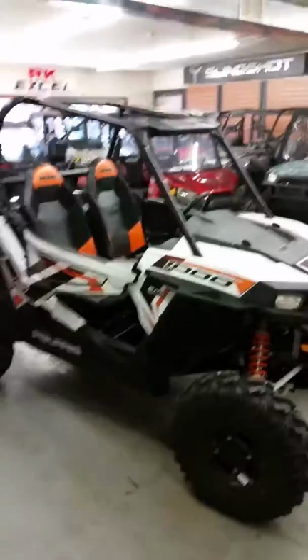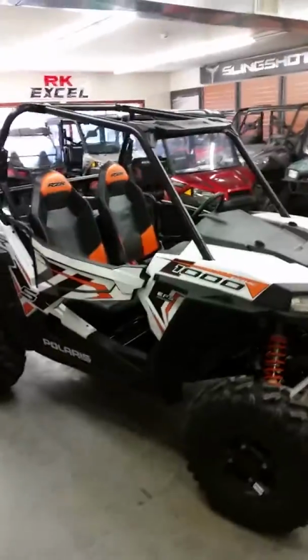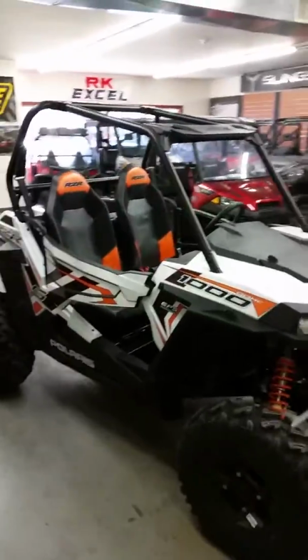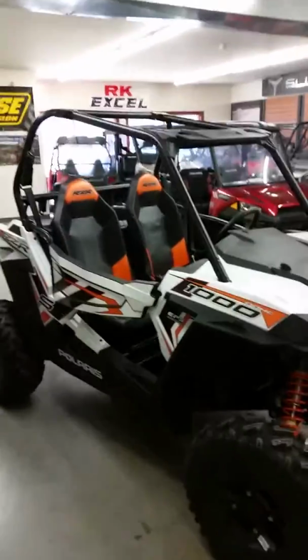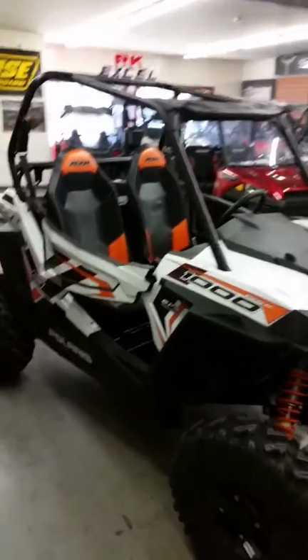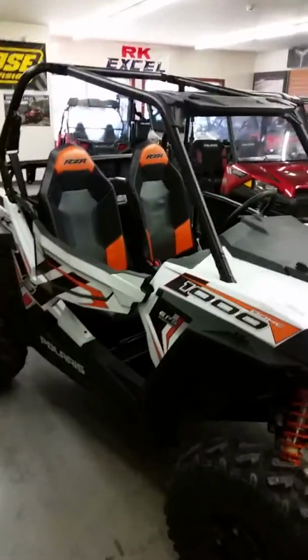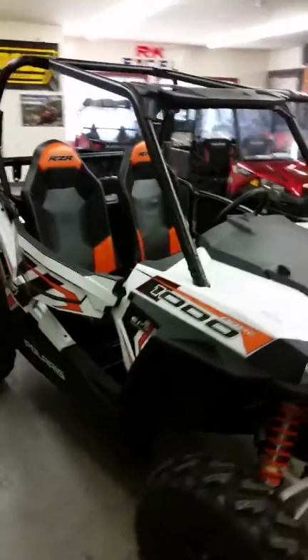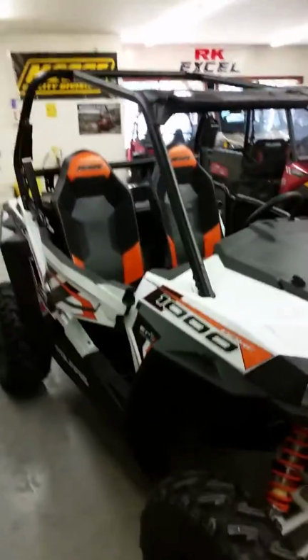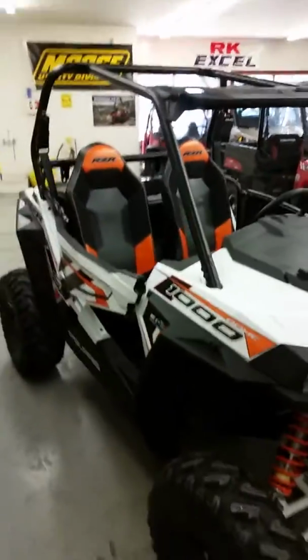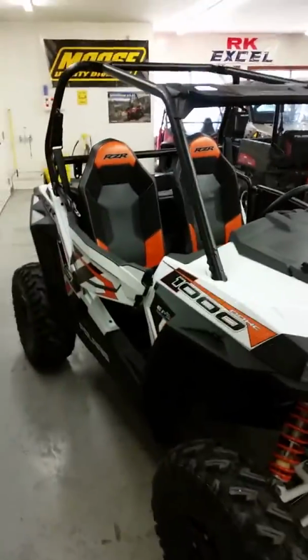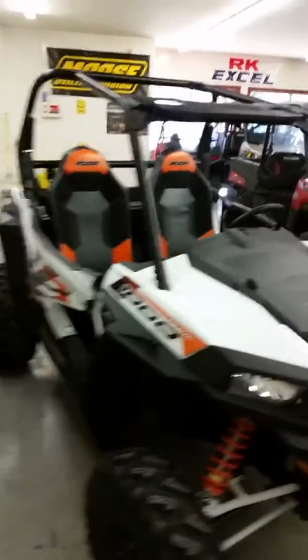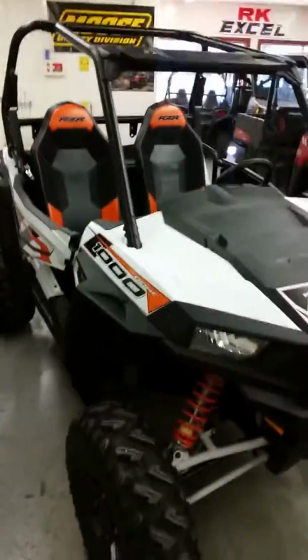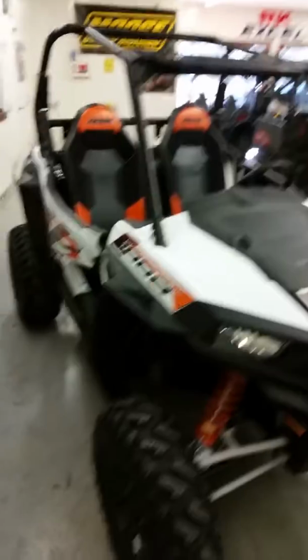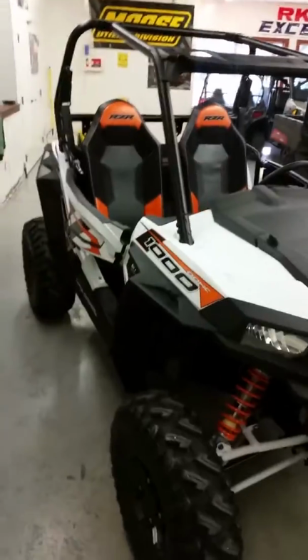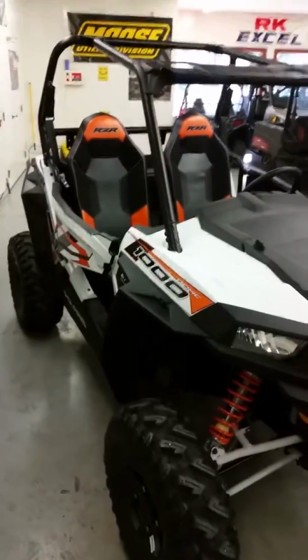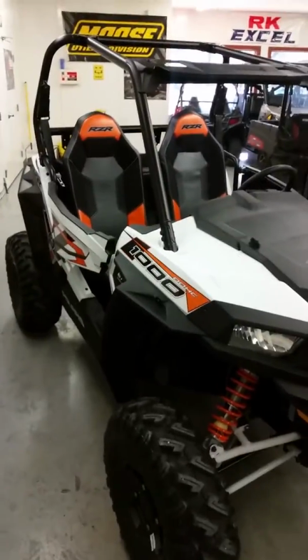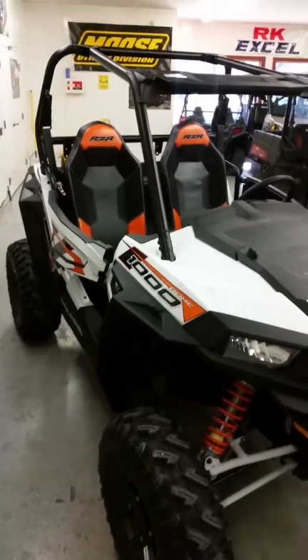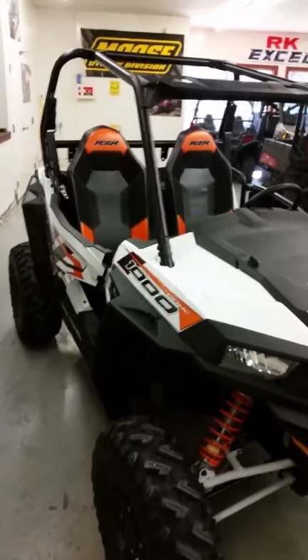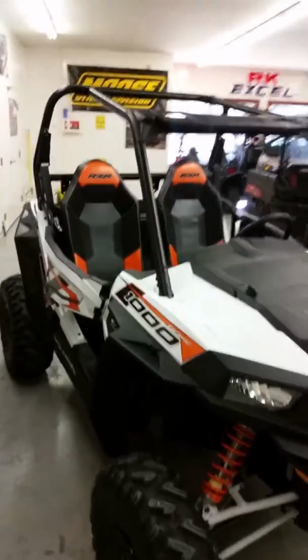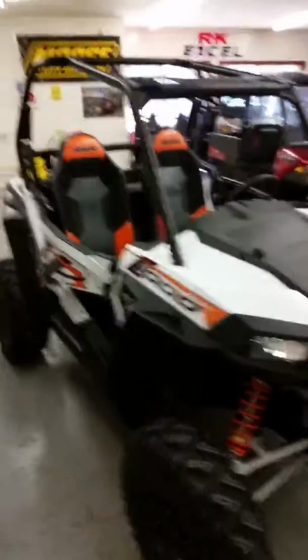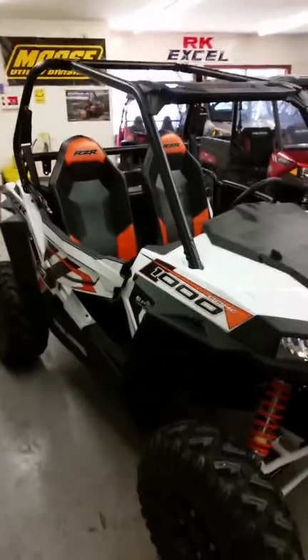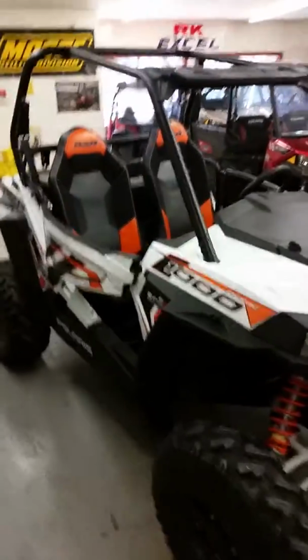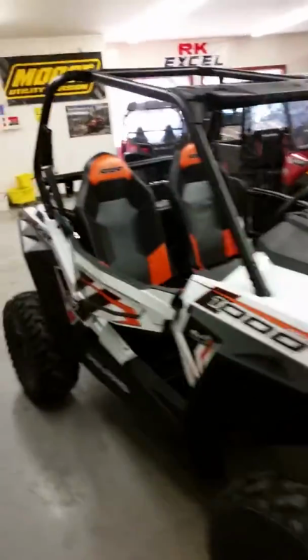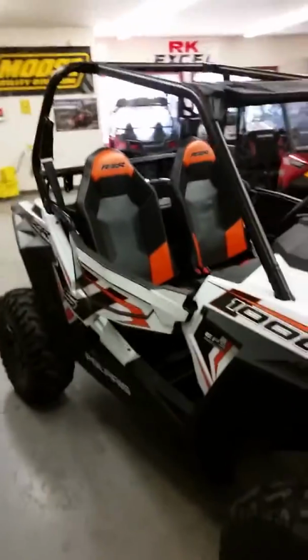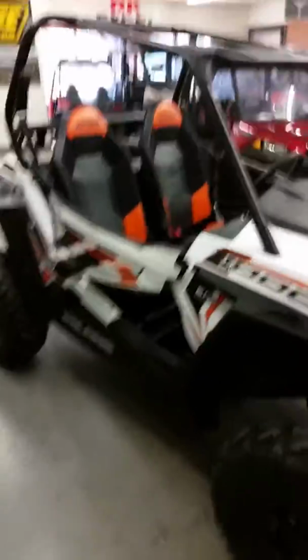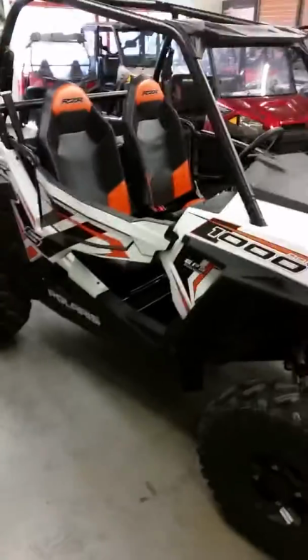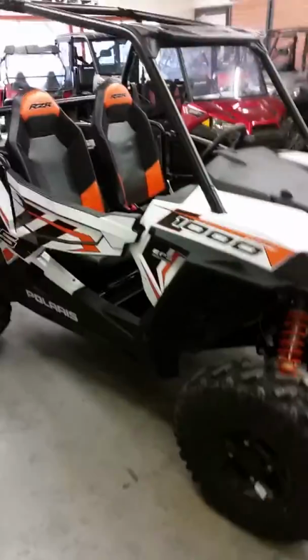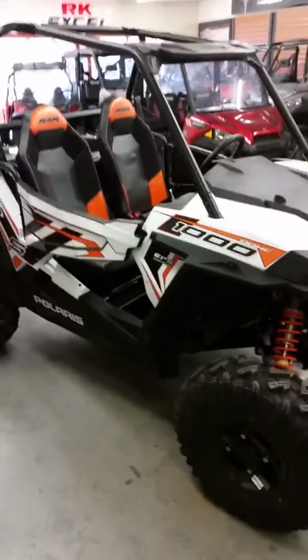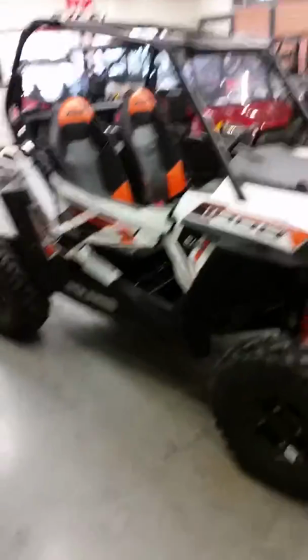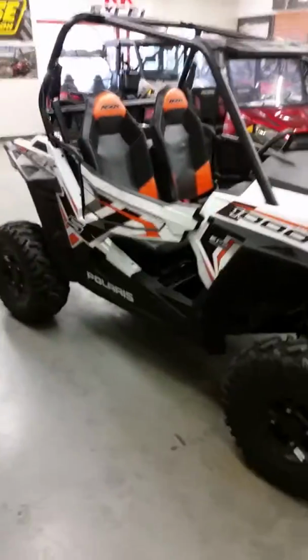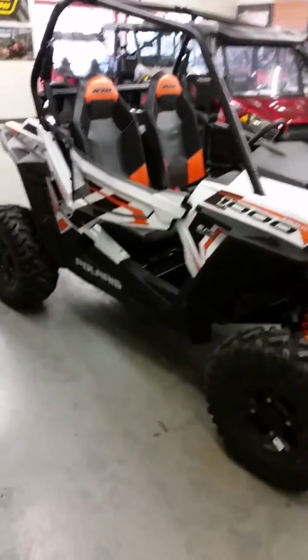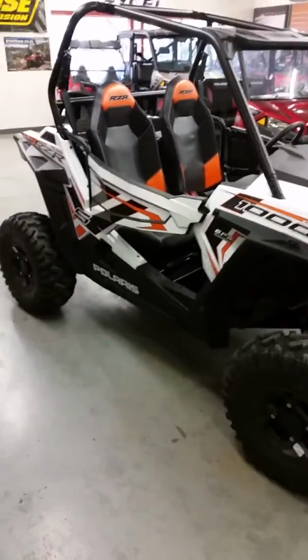Hello everybody, this is Dwight from Outdoor Power, 2703 Broadway right here in Quincy. Doing some walk-around of some showroom stuff, units that we just got in — new models for this year, stuff like that.